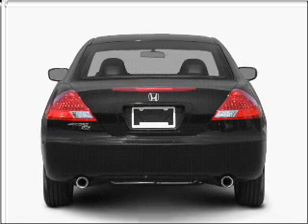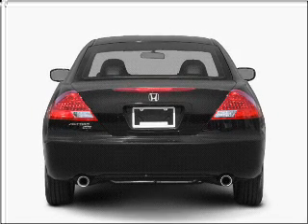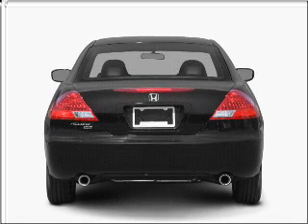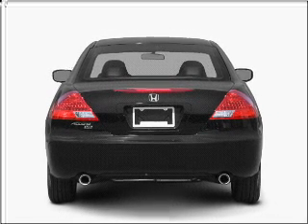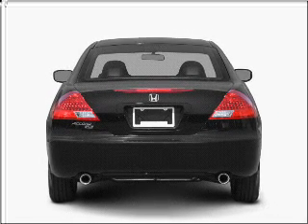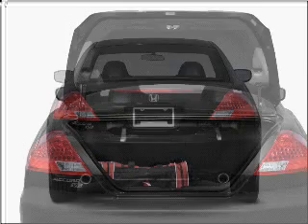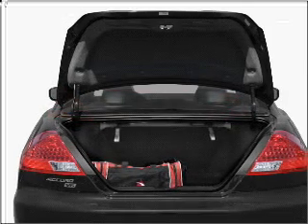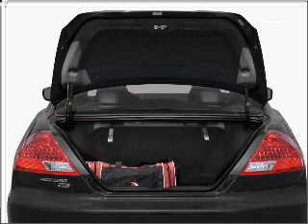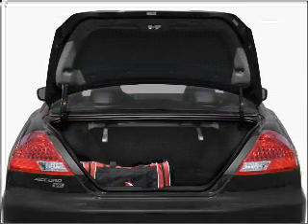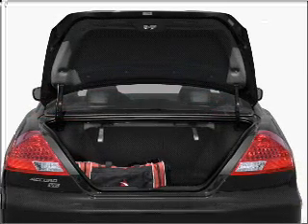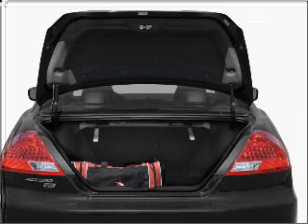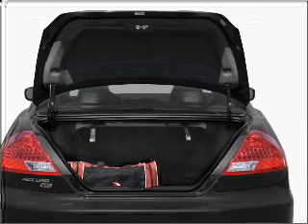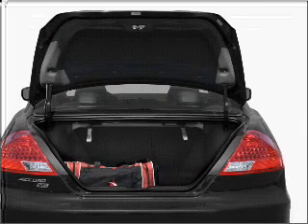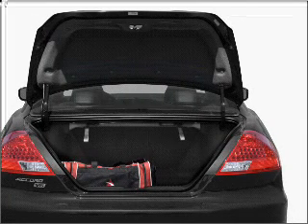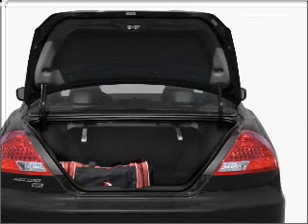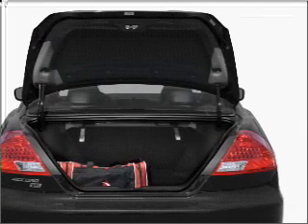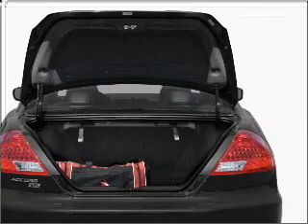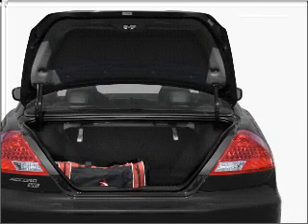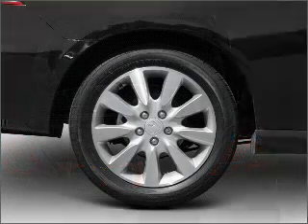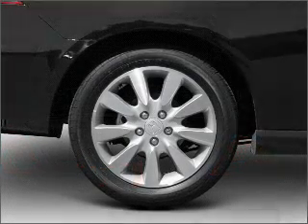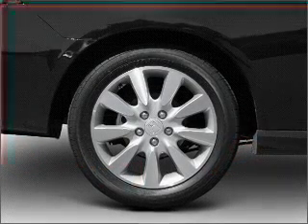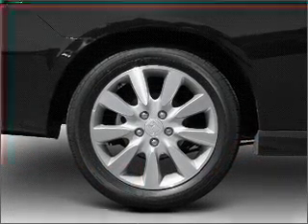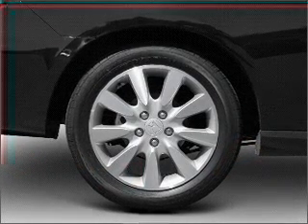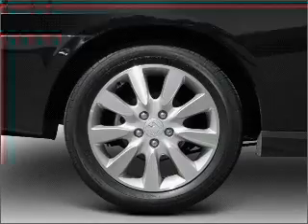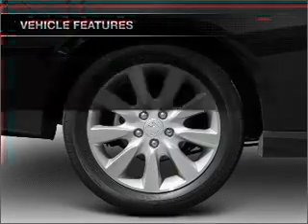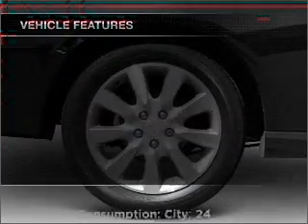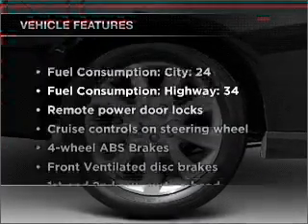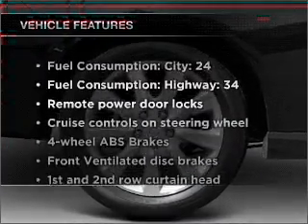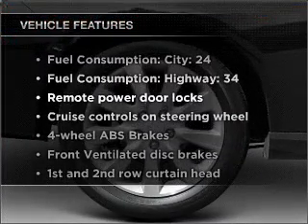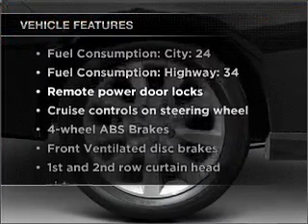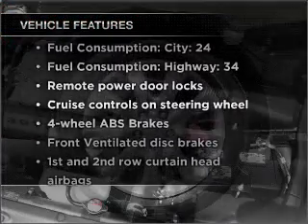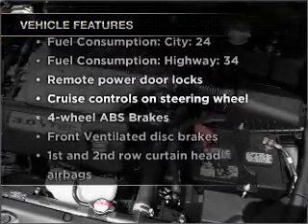Premium wheels lend a distinctive appearance. The anti-lock braking system will help deliver you safely to your destination. Let the outside in with a built-in sunroof. Plus, enjoy these notable features that are included in this vehicle.